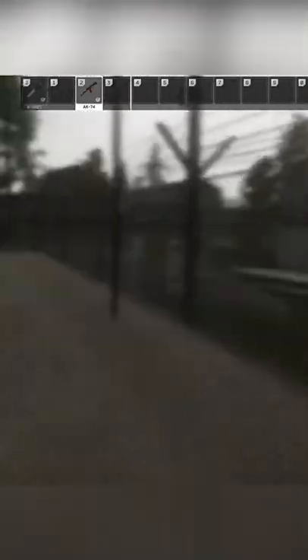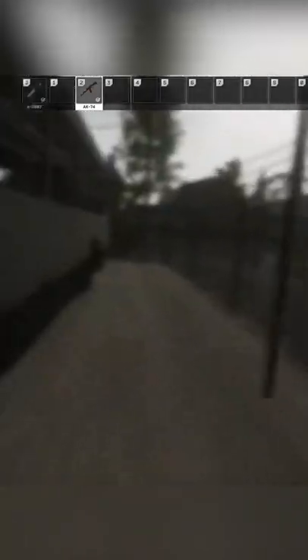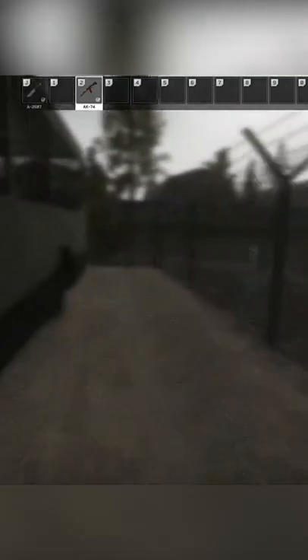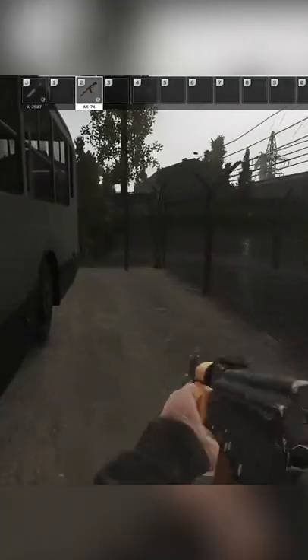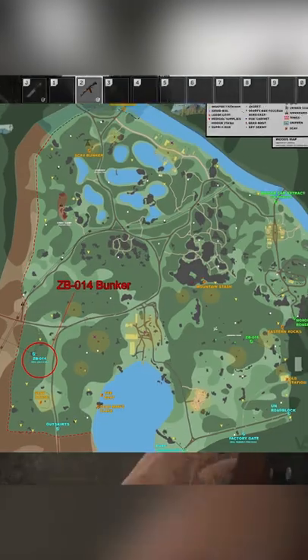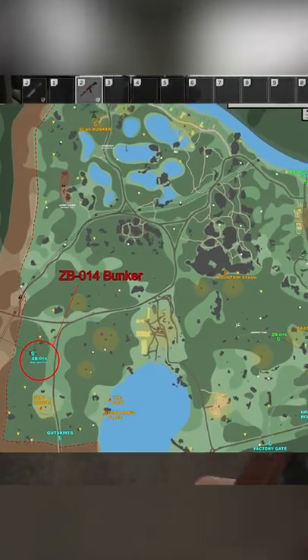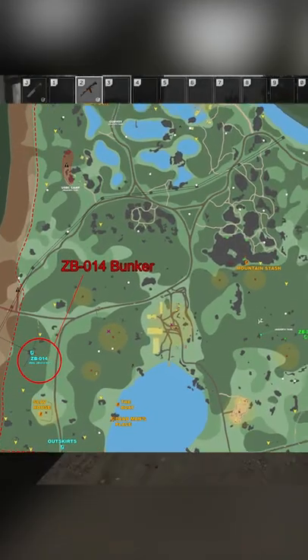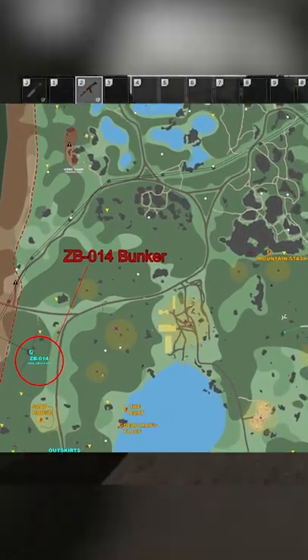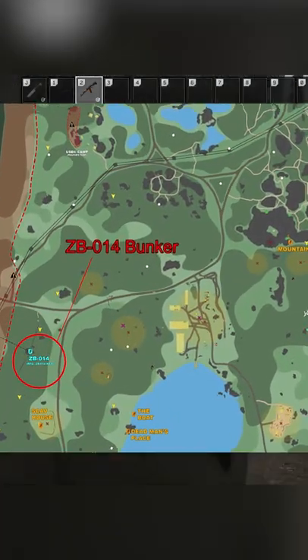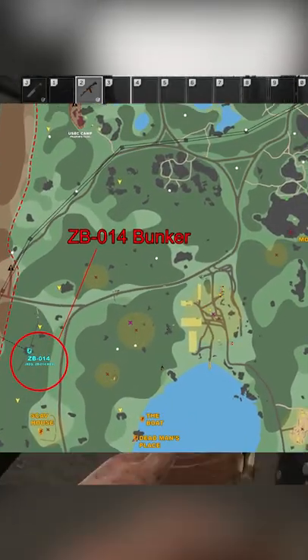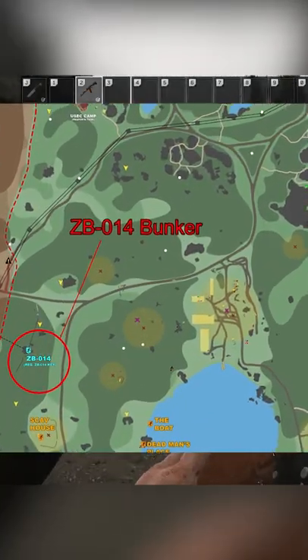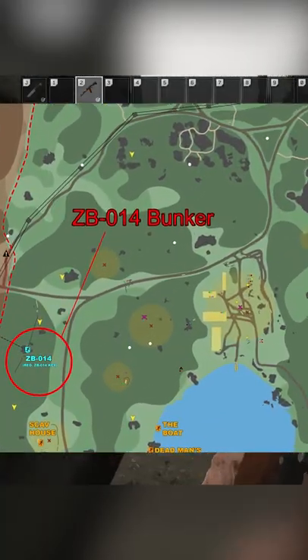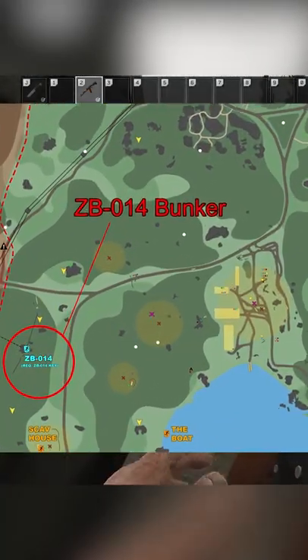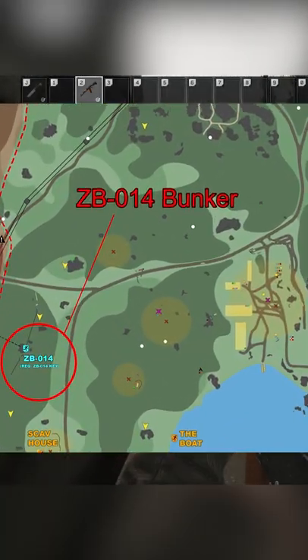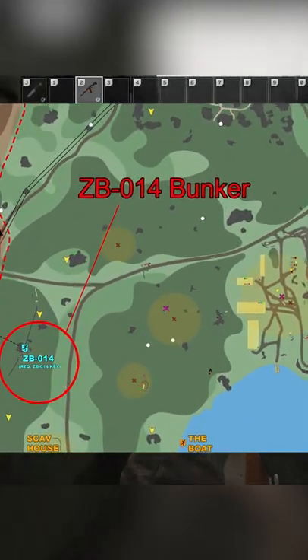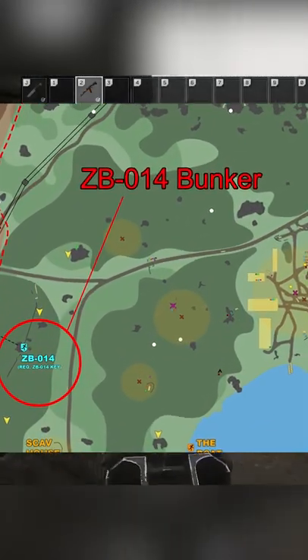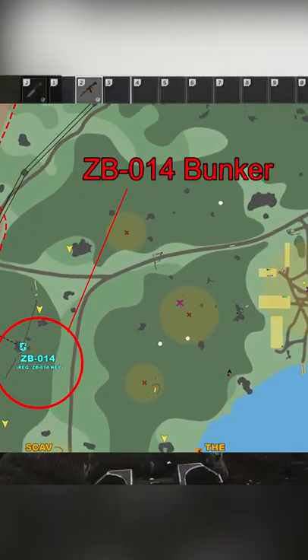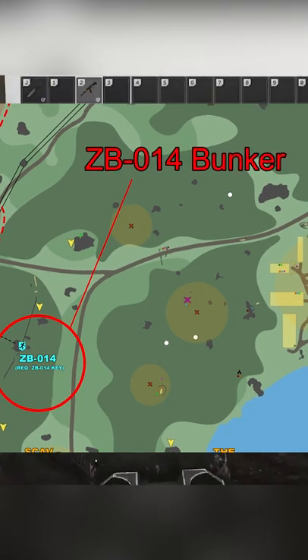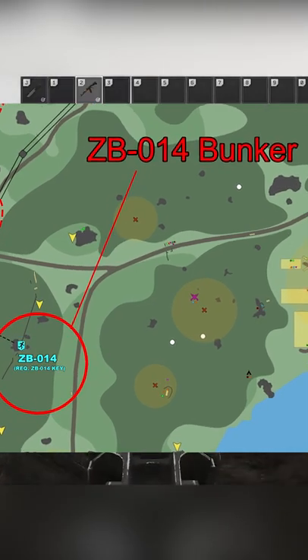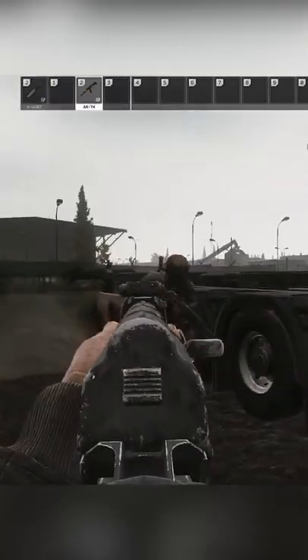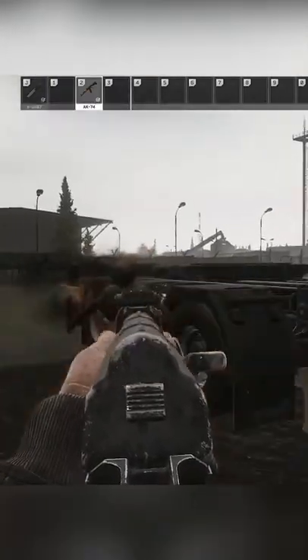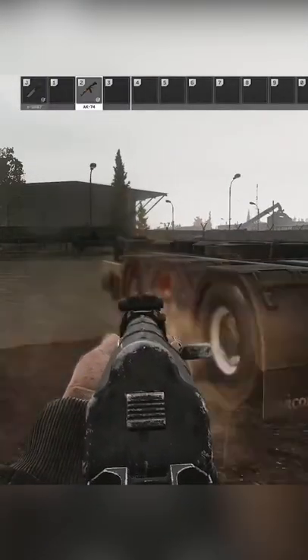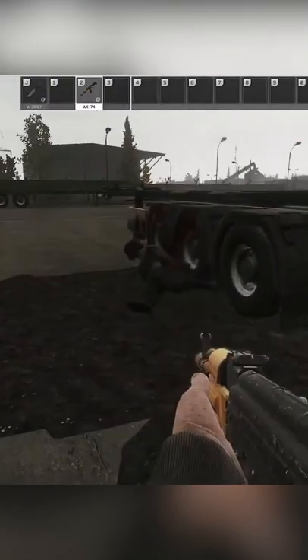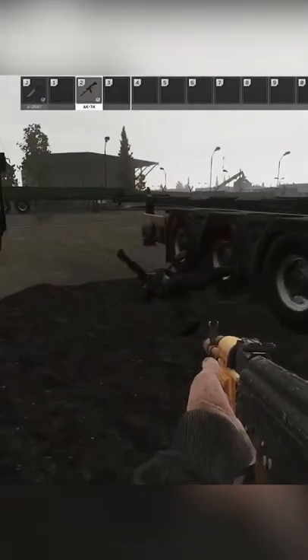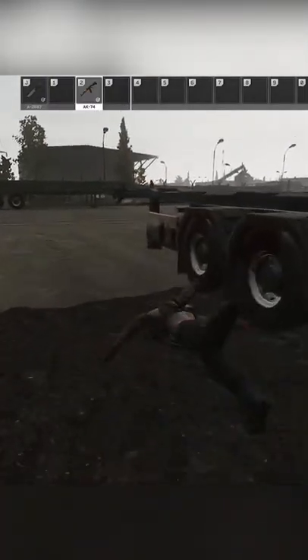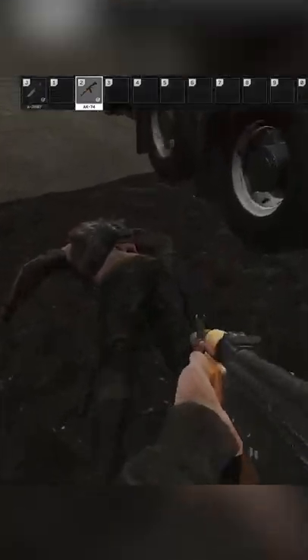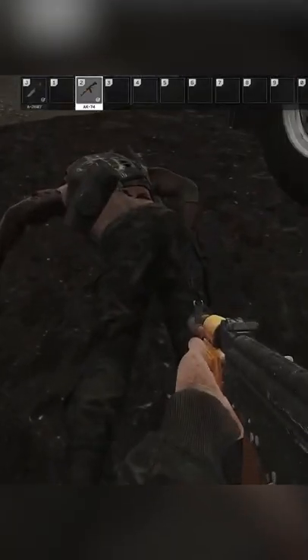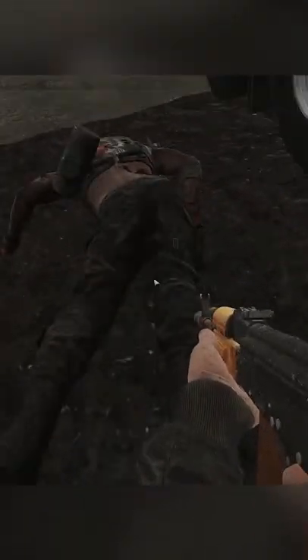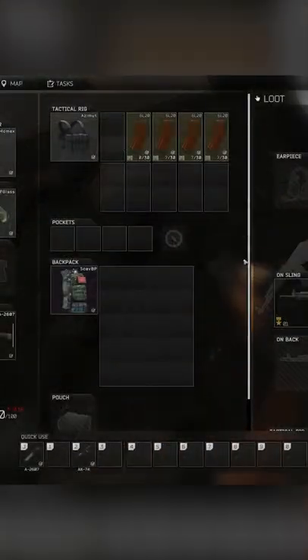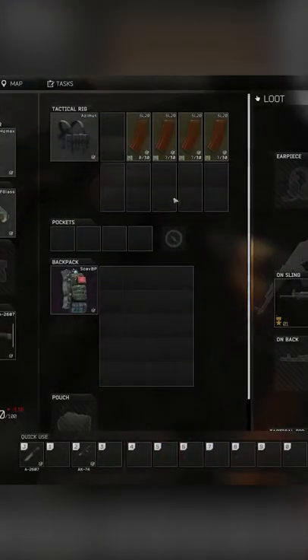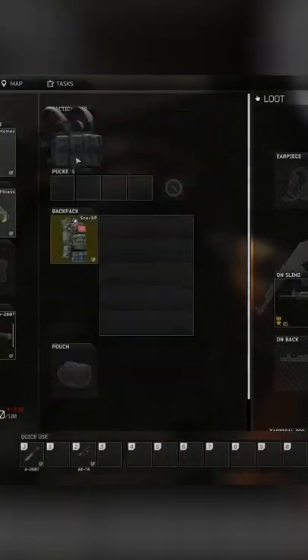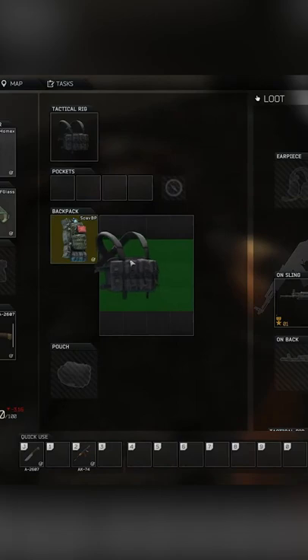Prapor suggests you go to Woods and loot the ZB14 bunker. This bunker does contain a few weapons crates and if you have the key feel free to go and loot it. Woods also has several gun crates so it's not a bad map to search for these 60 round mags.